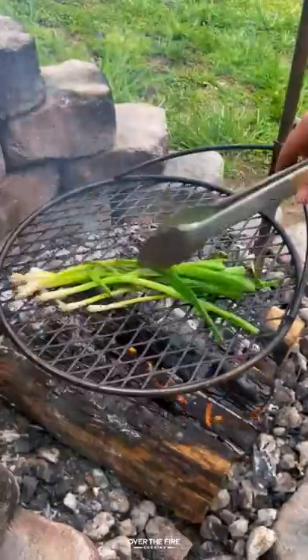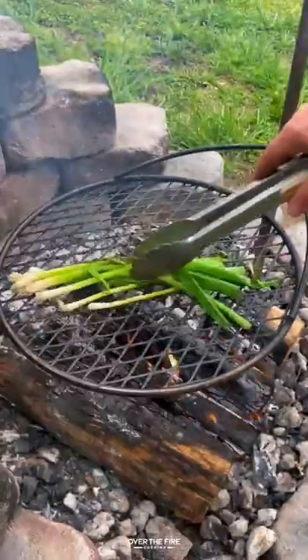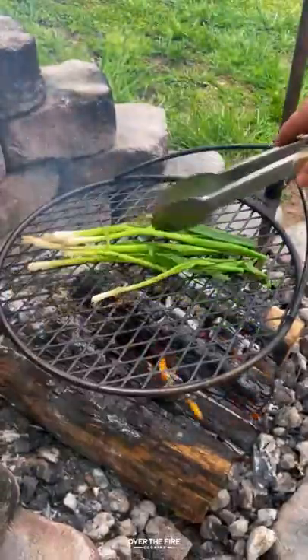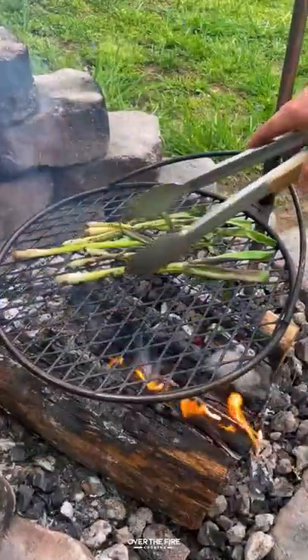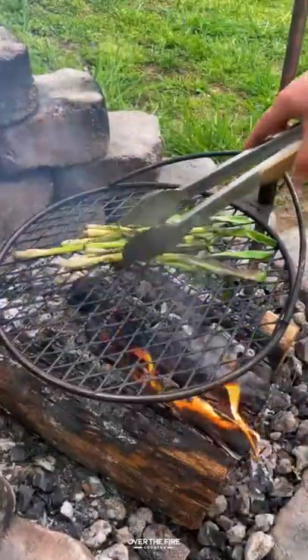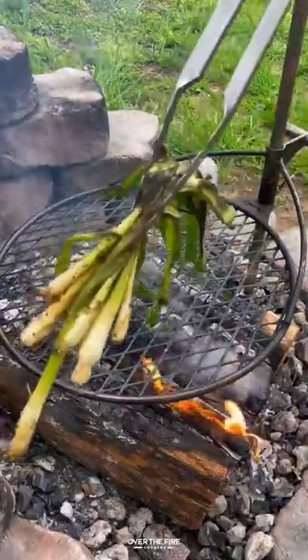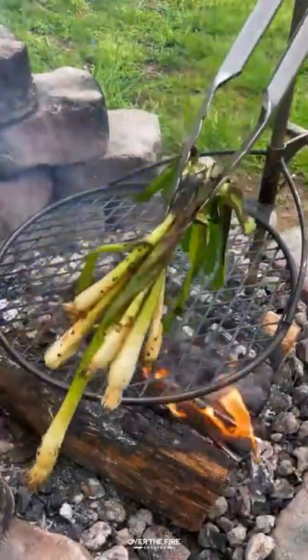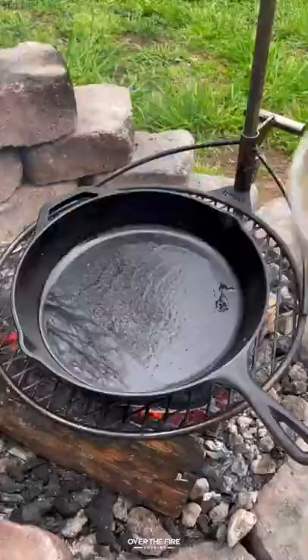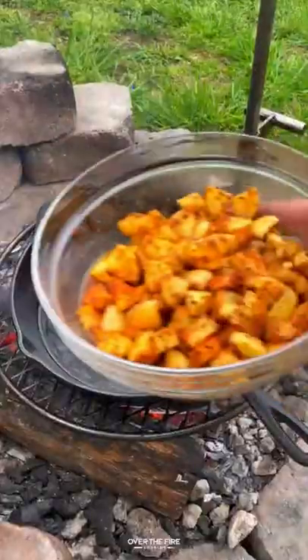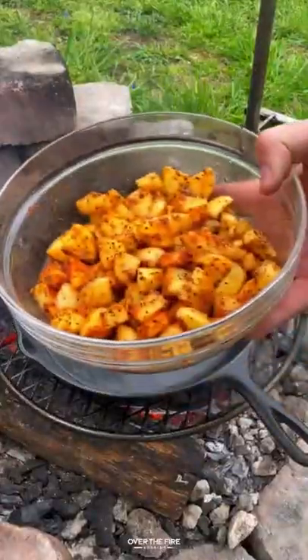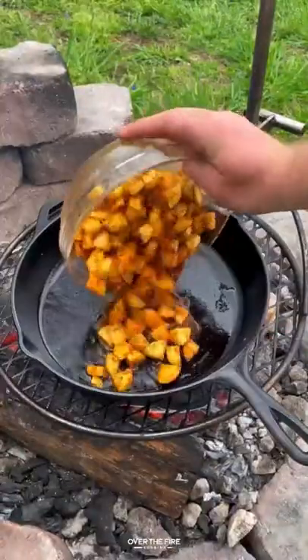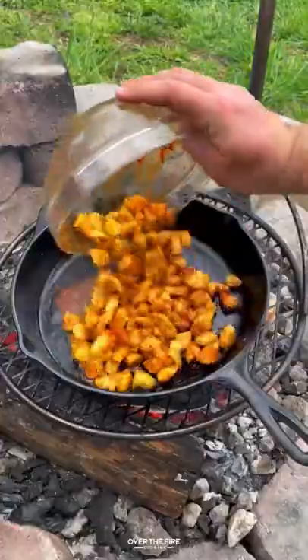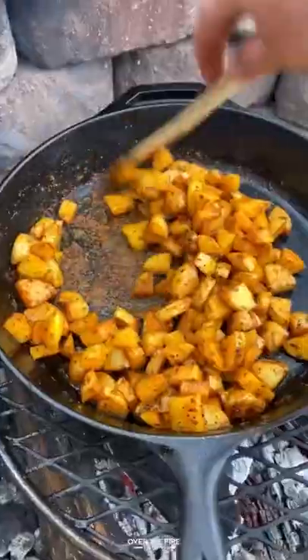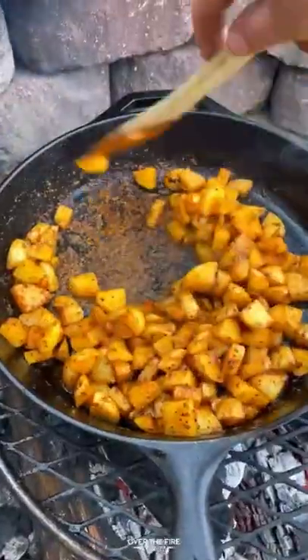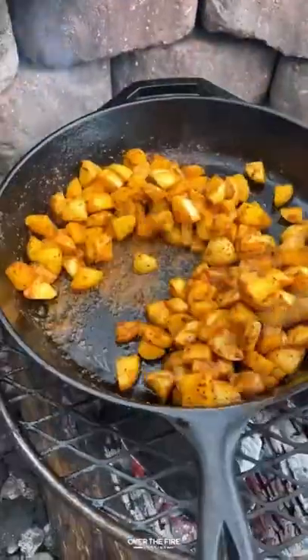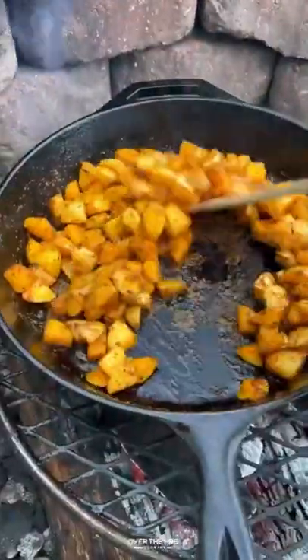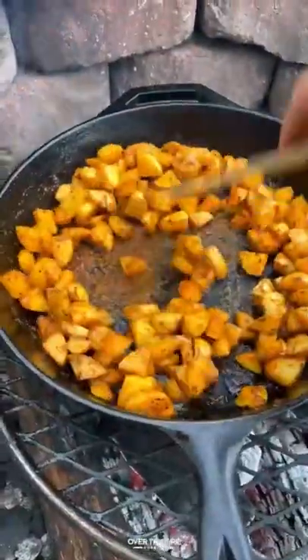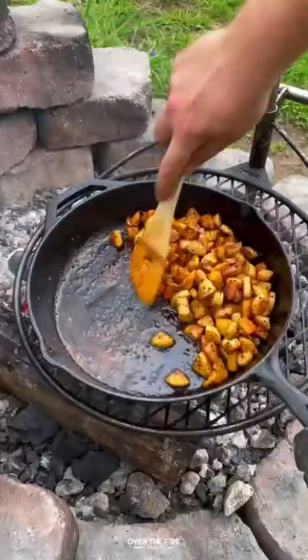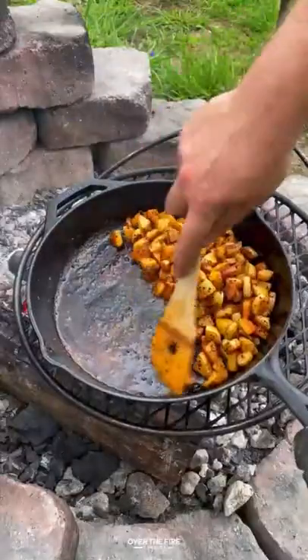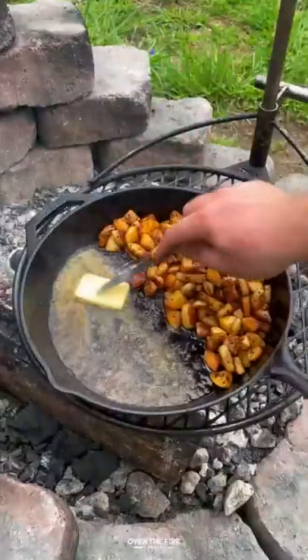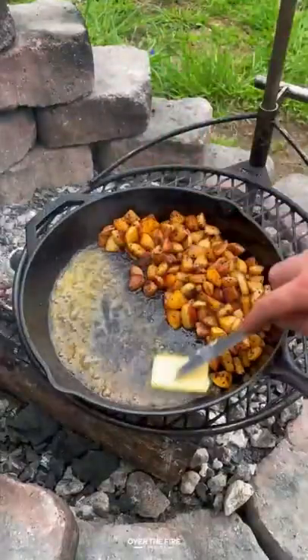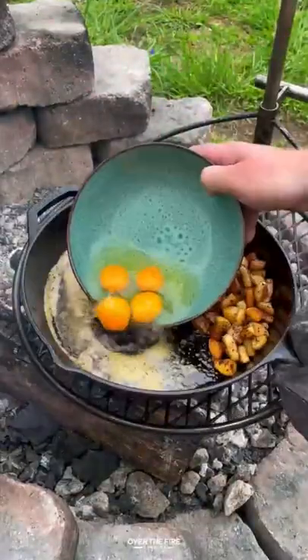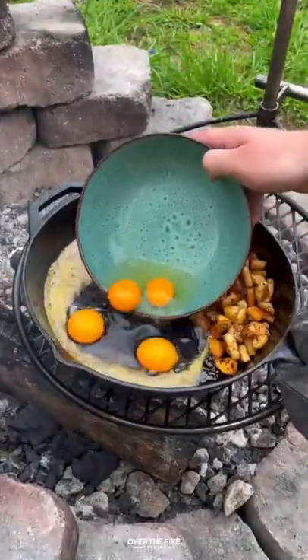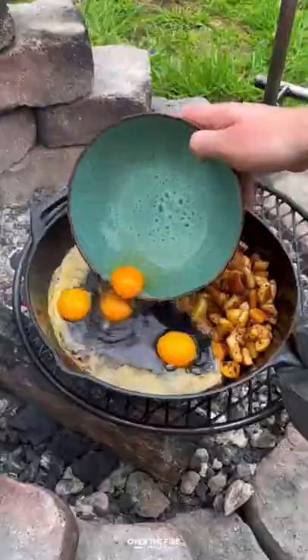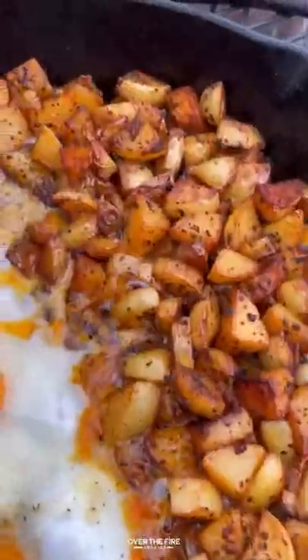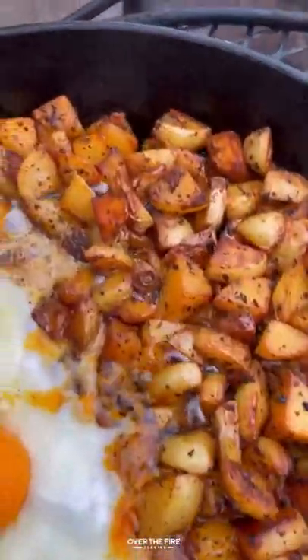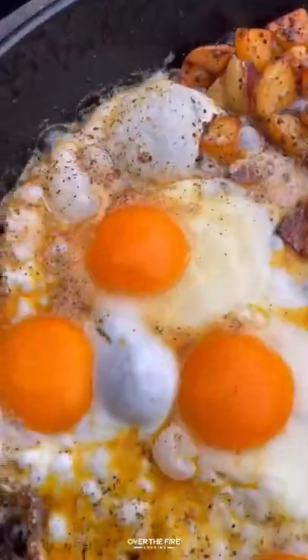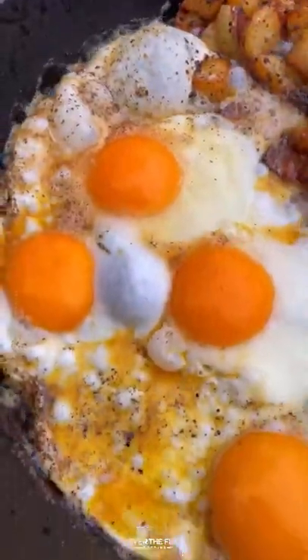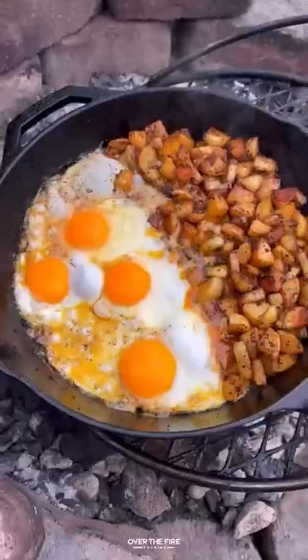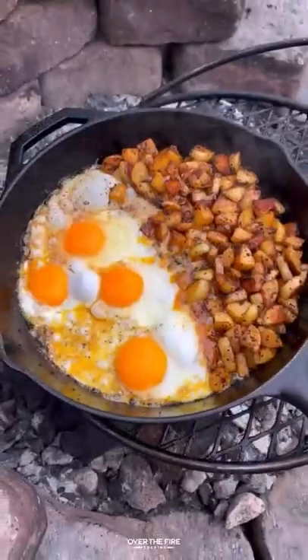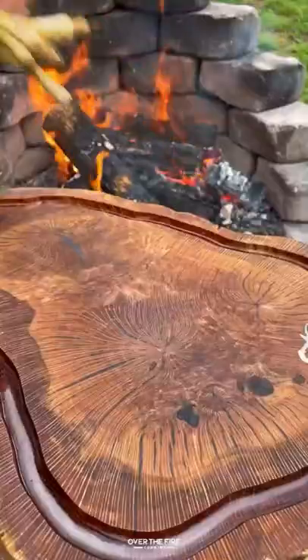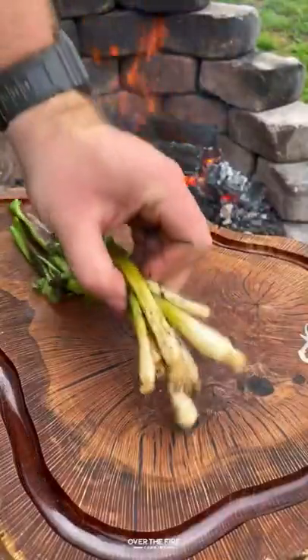I'm gonna char up some scallions over the fire. Once those are looking good, pull them off and let them cool. Then I'm gonna add a cast iron skillet and start roasting these potatoes. Once they're softened, push them over to one side, adding some butter and cook these eggs.